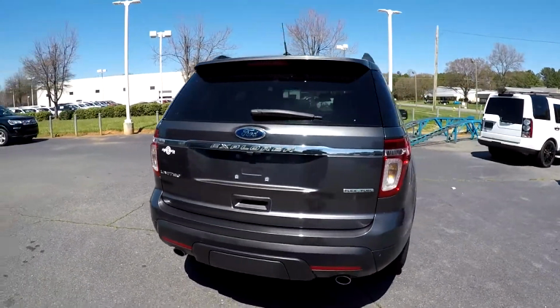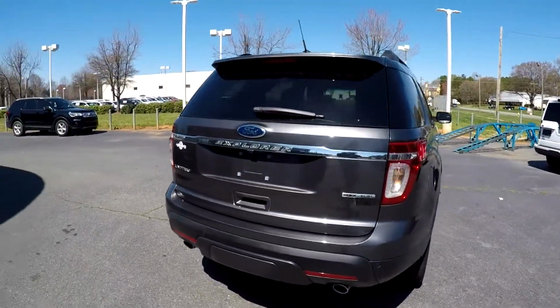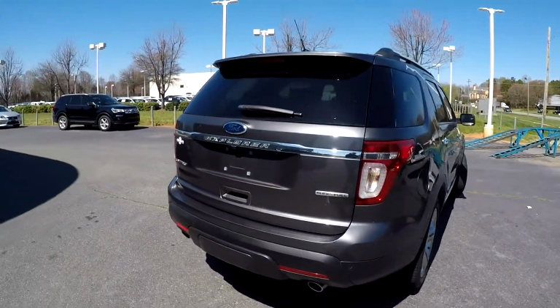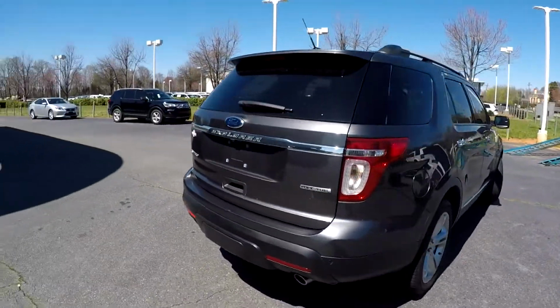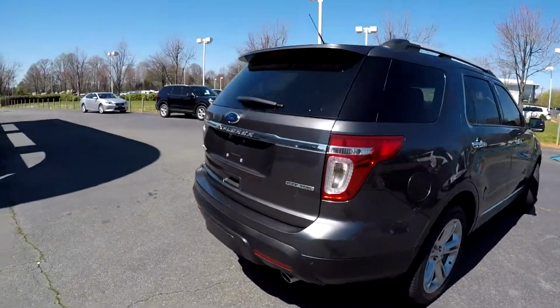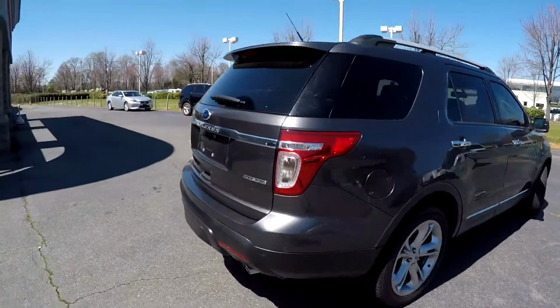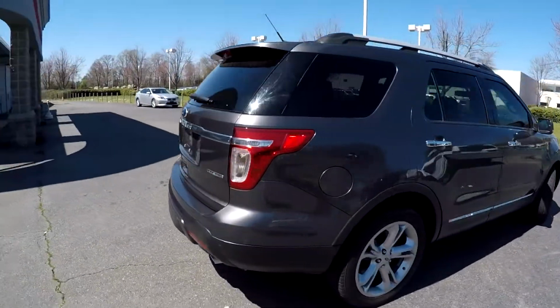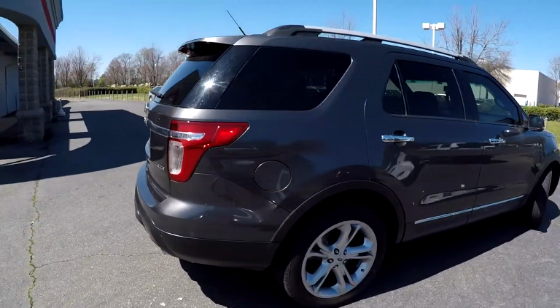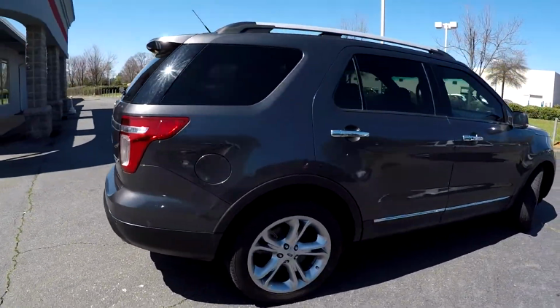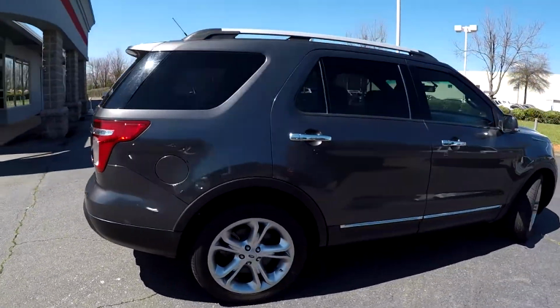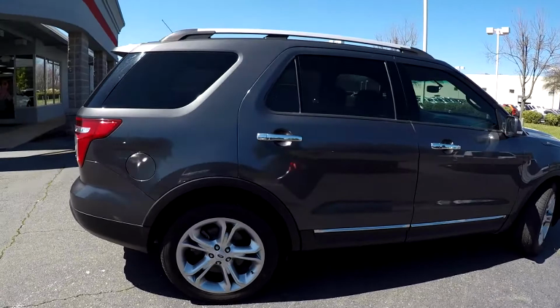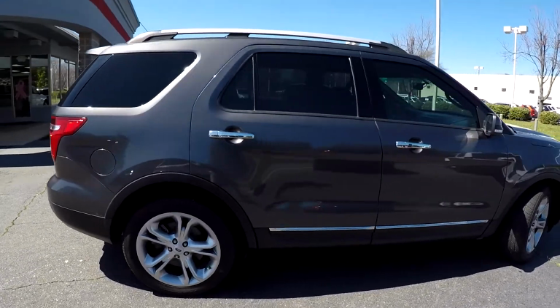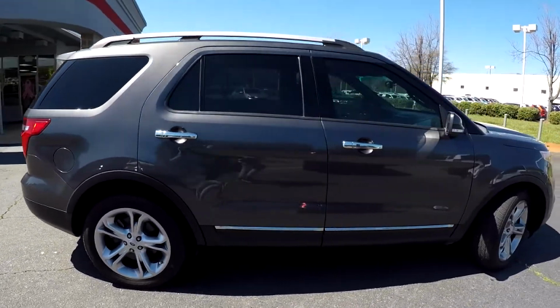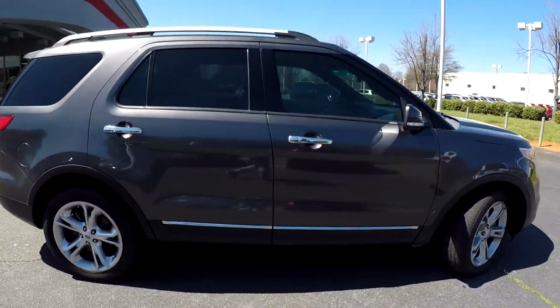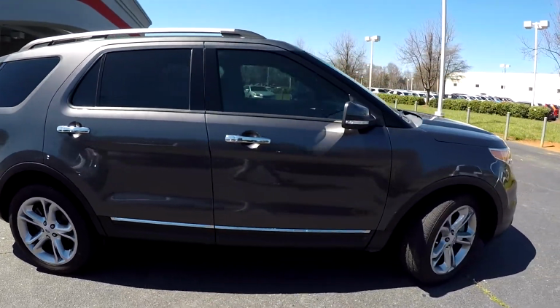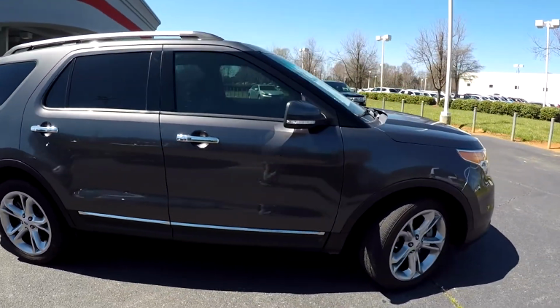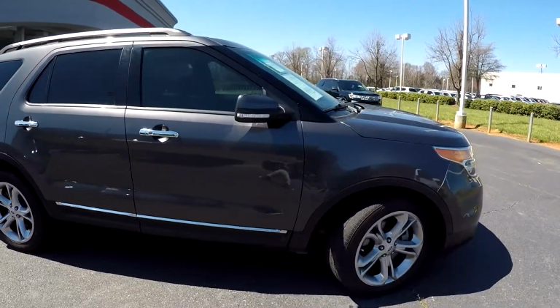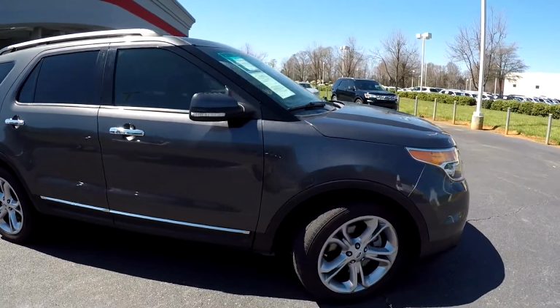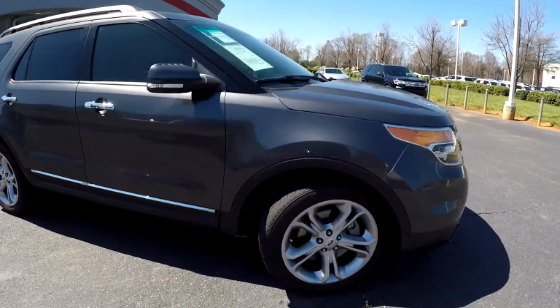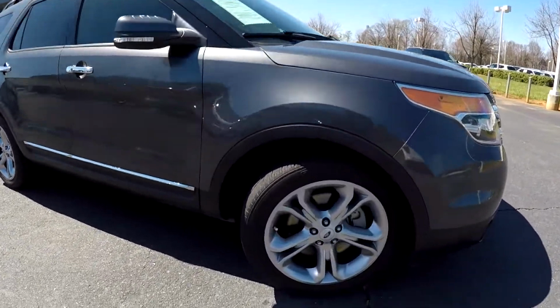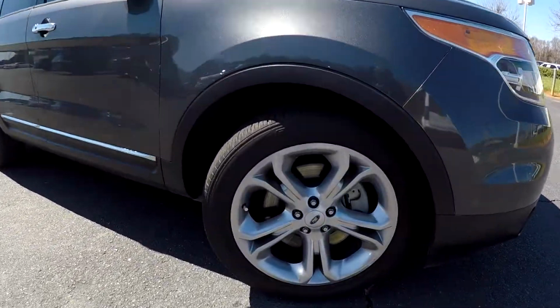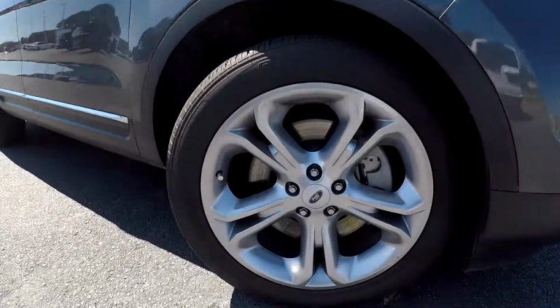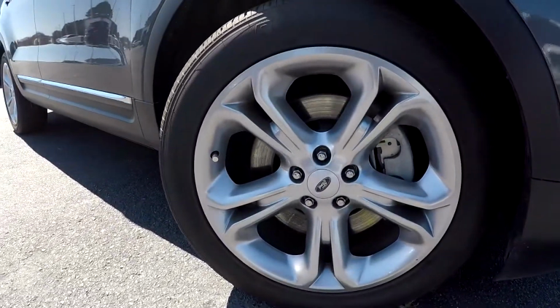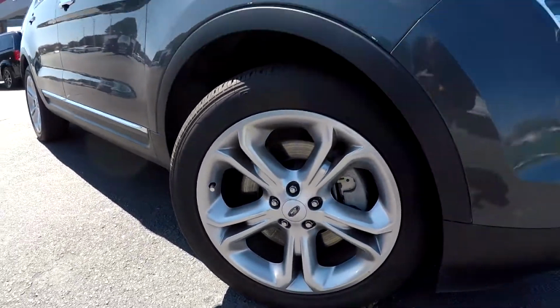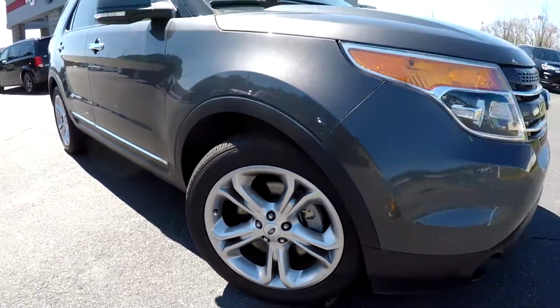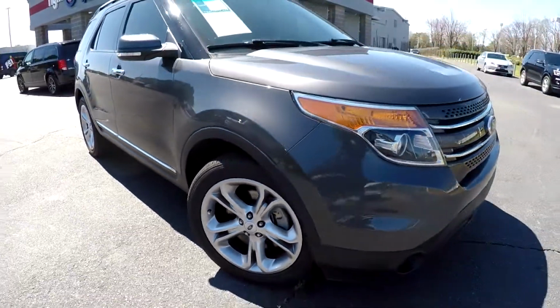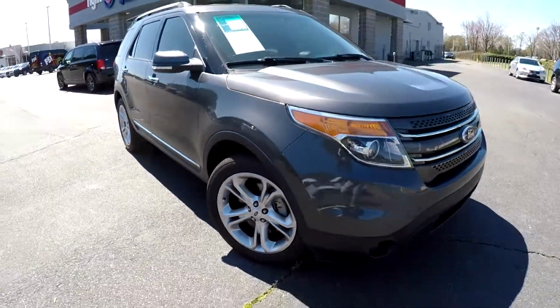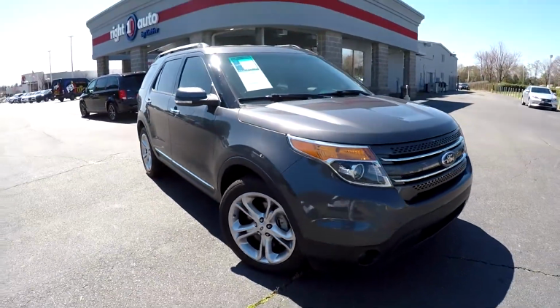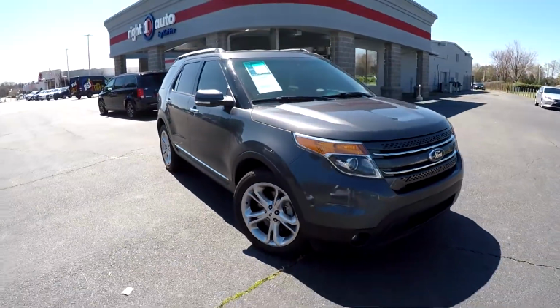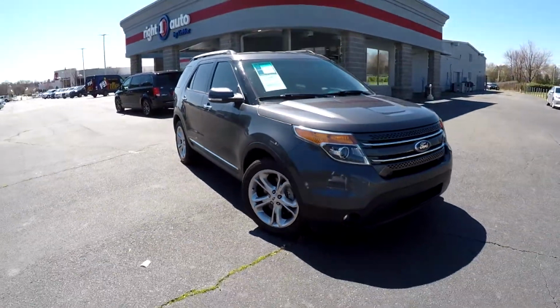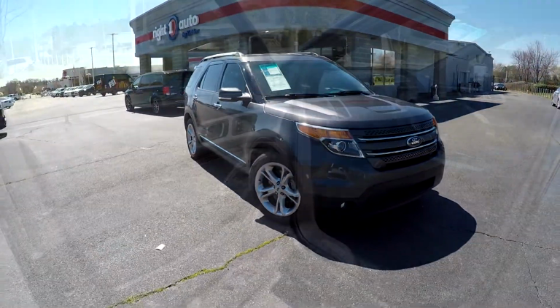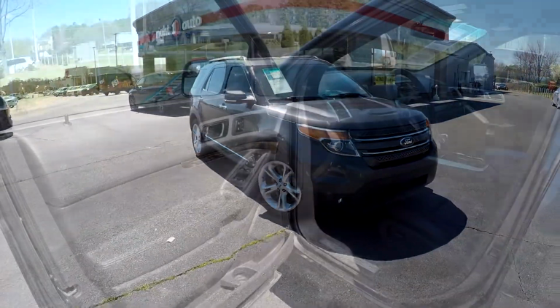This is gonna be the flex fuel. You are gonna see that you're gonna have dual exhaust back here. Very nice clean passenger side over here as you can see, and you're gonna have very nice clean alloy wheels as well. Just gonna back out now and check out your interior.